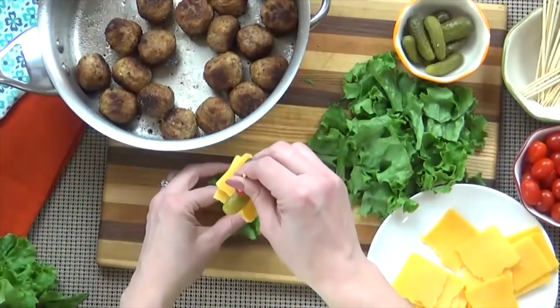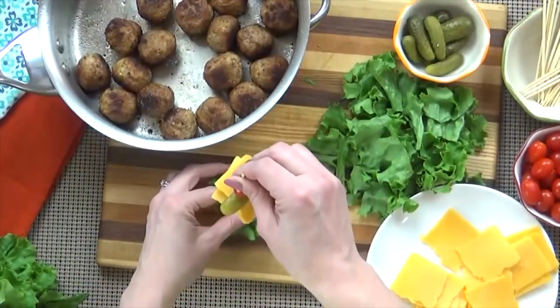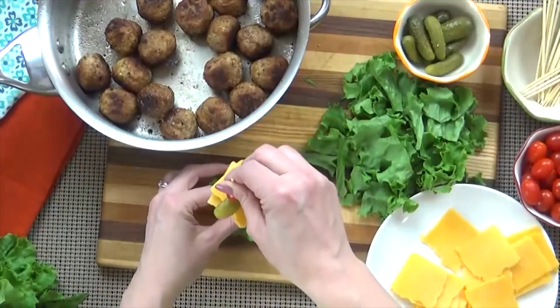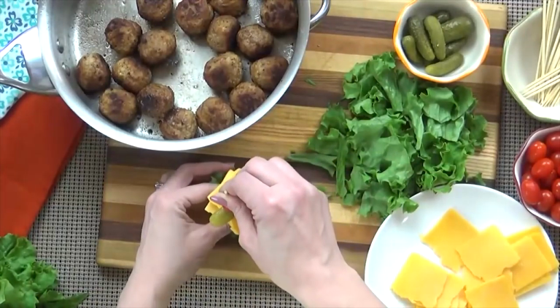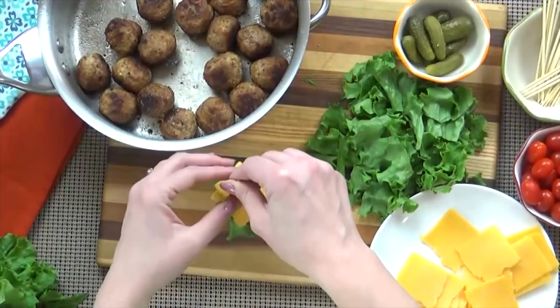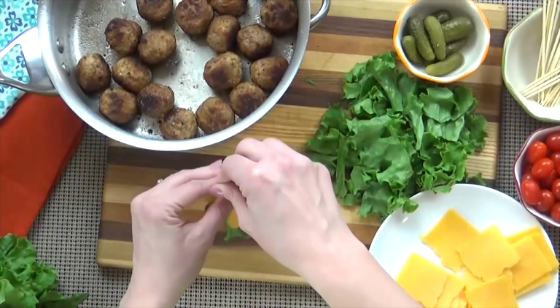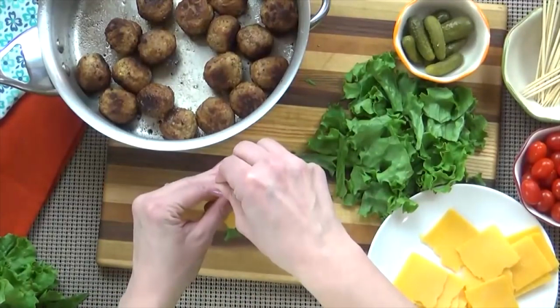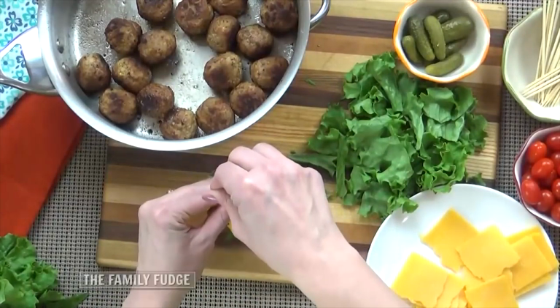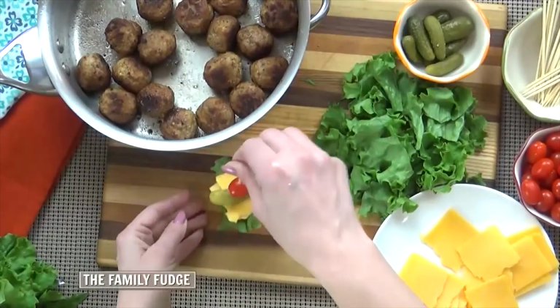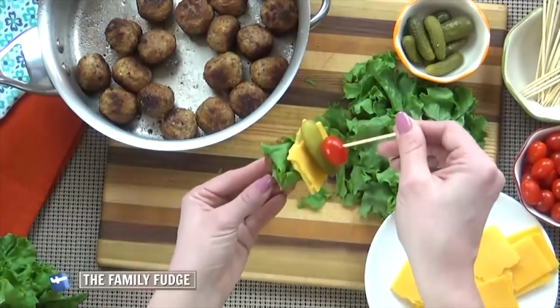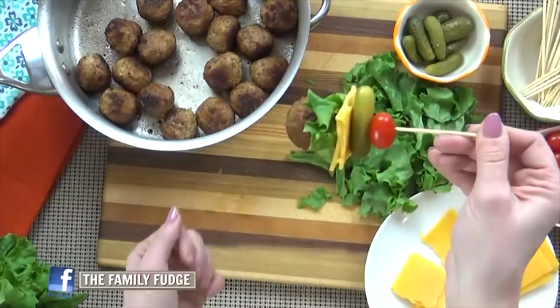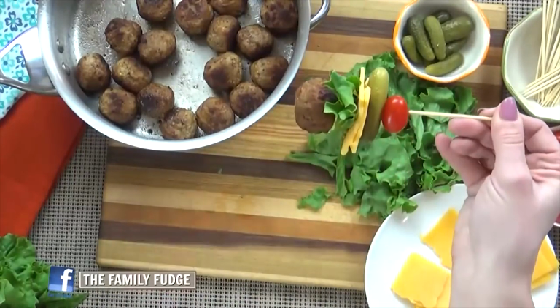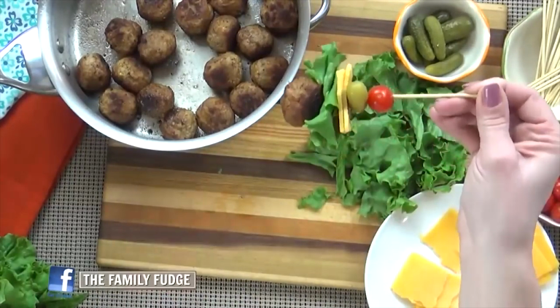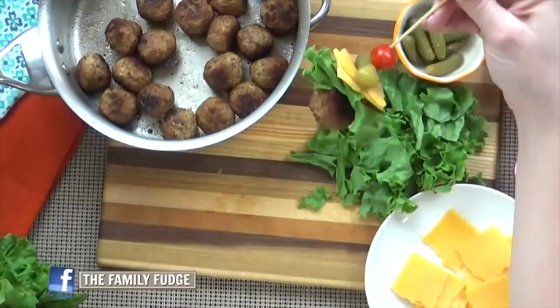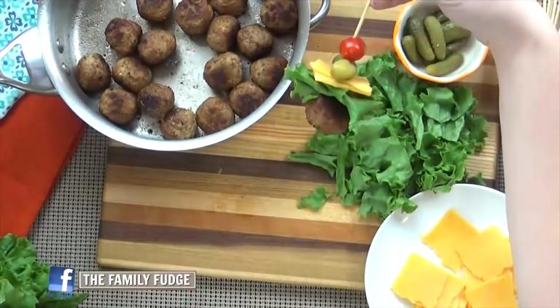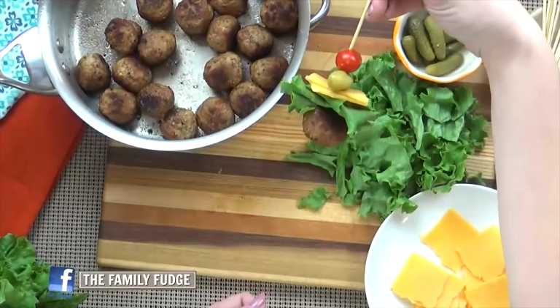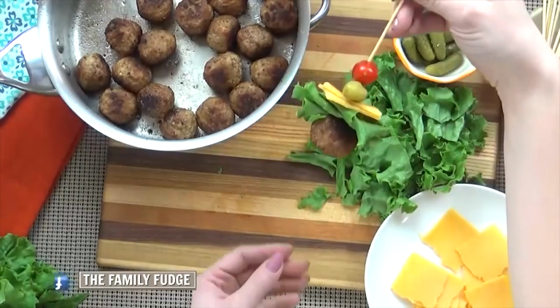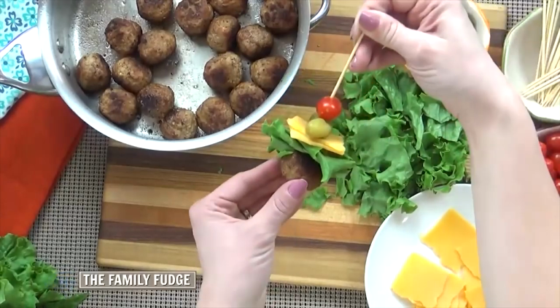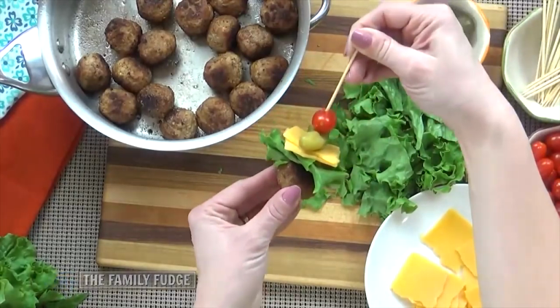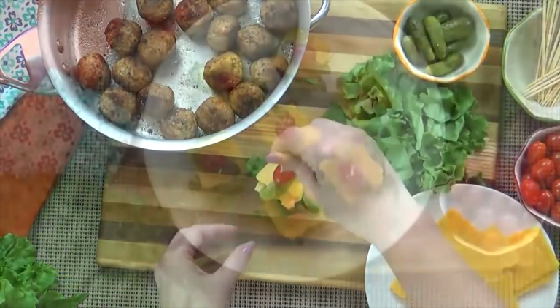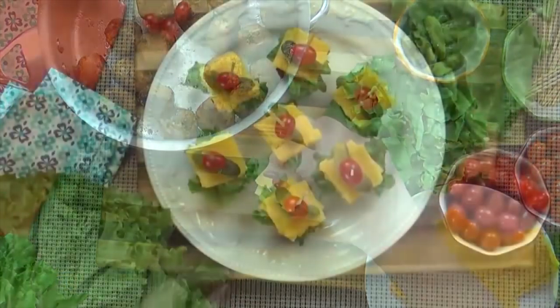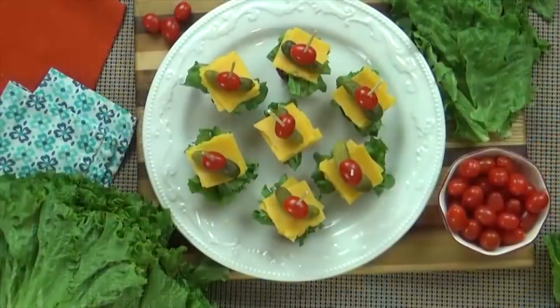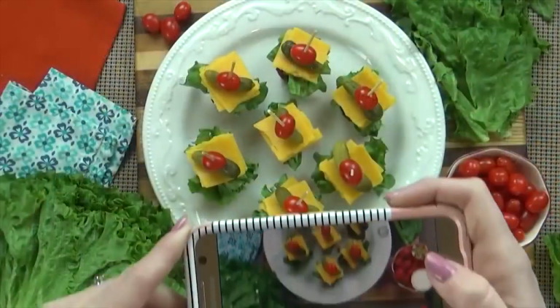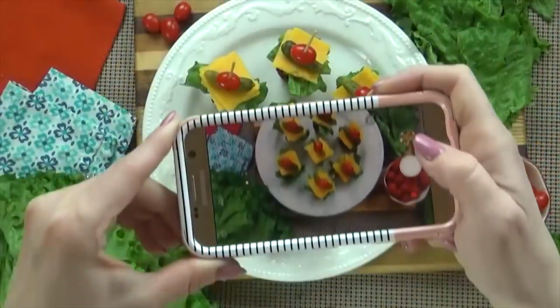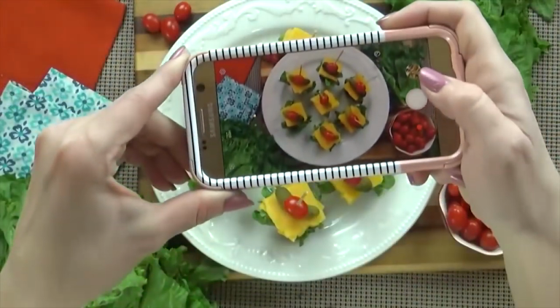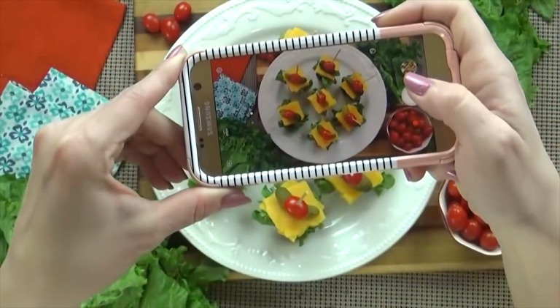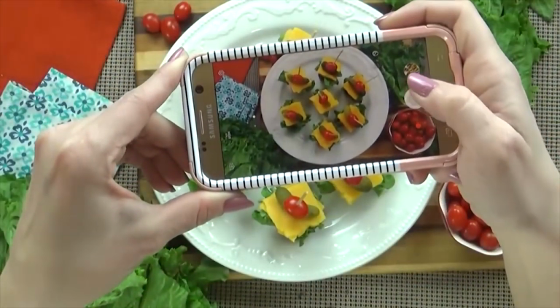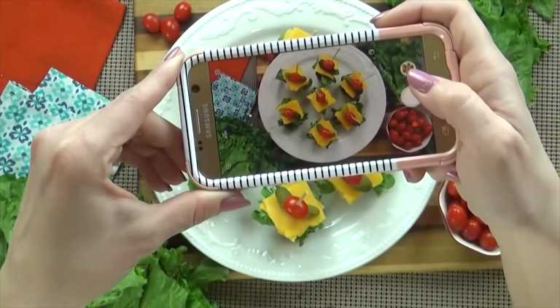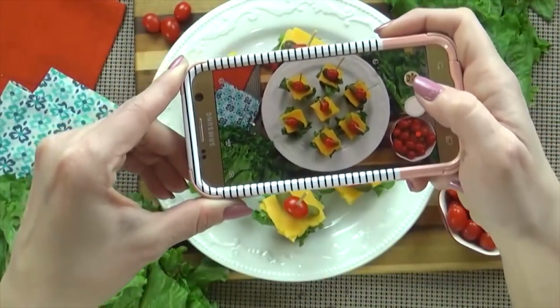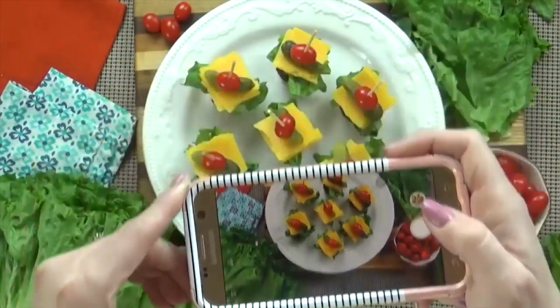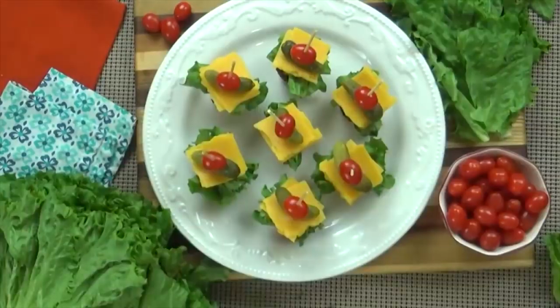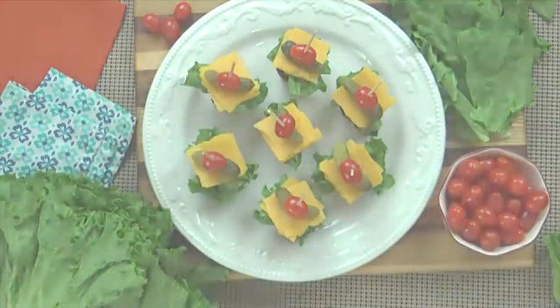These would be excellent served with a fry sauce — just take a little bit of ketchup and mayonnaise, a little bit of pickle juice, and mix it all together. It makes a really good dipping sauce for these.